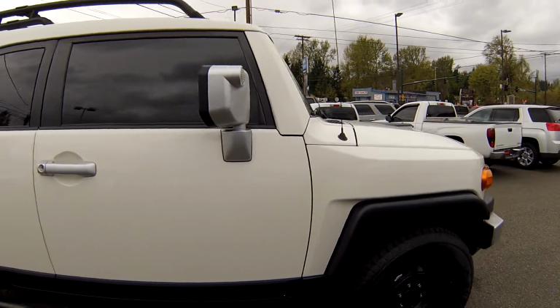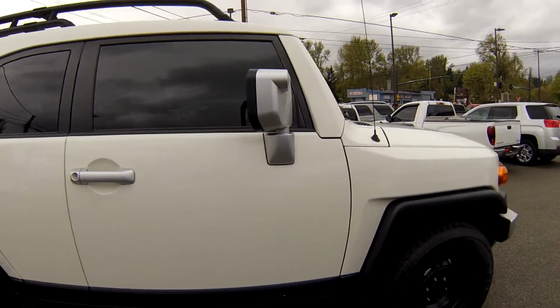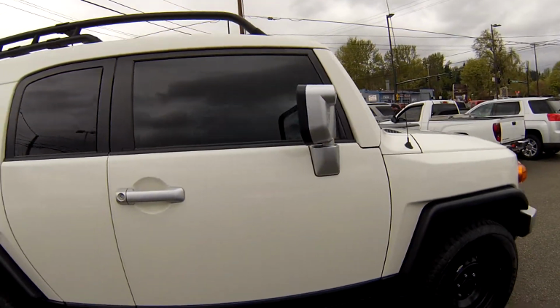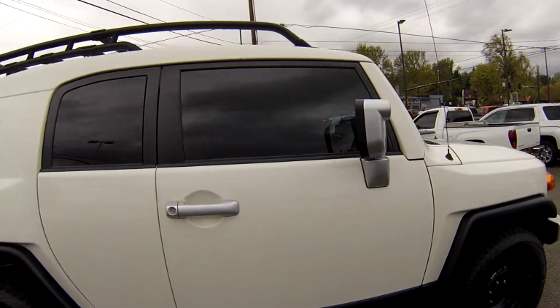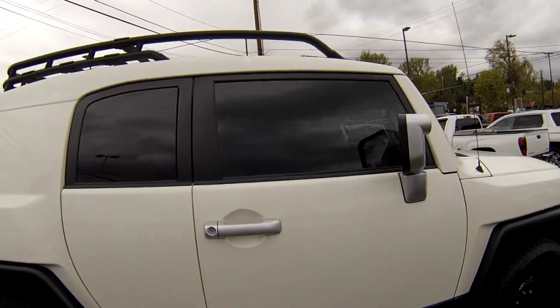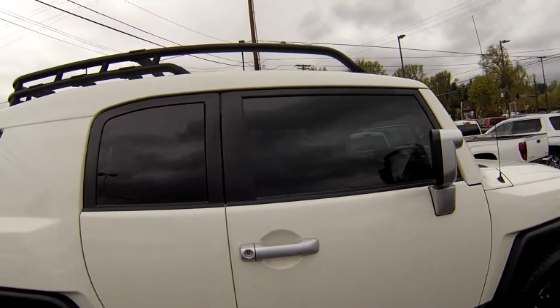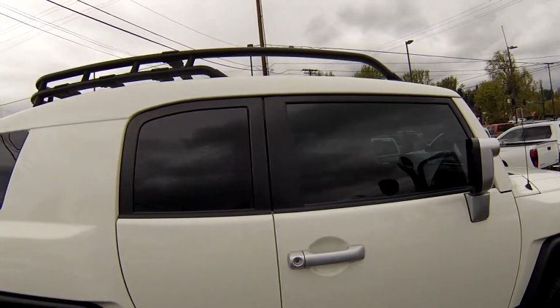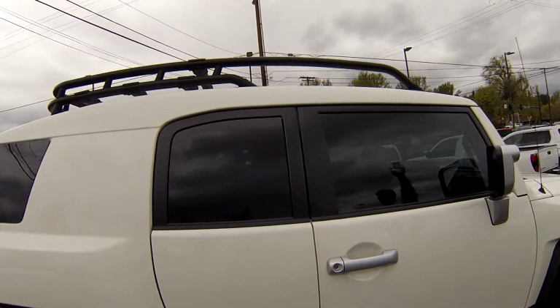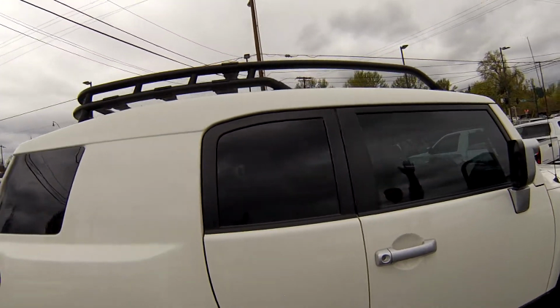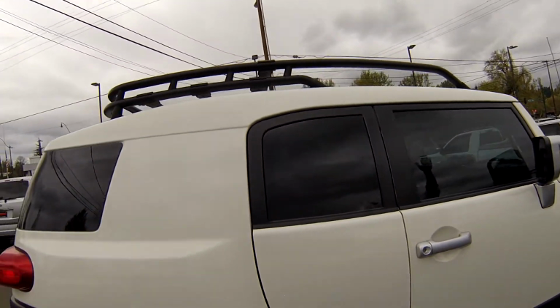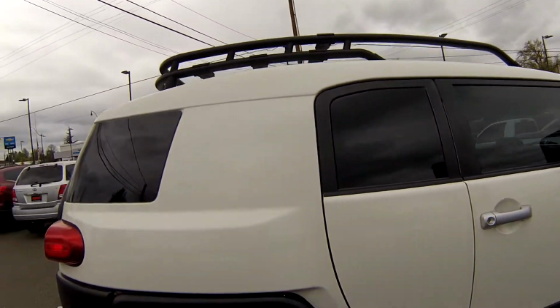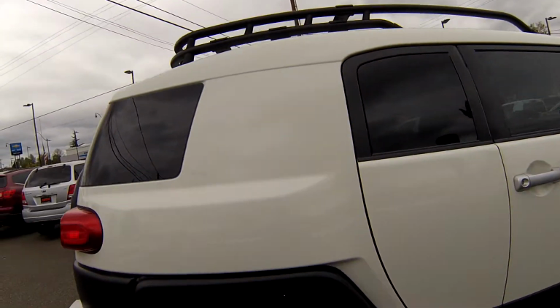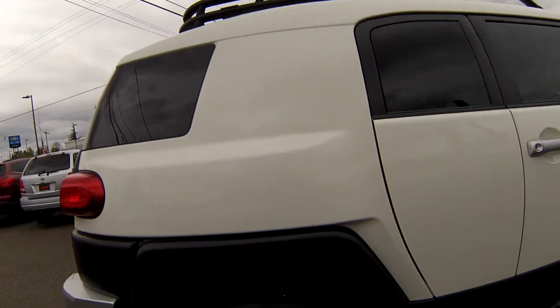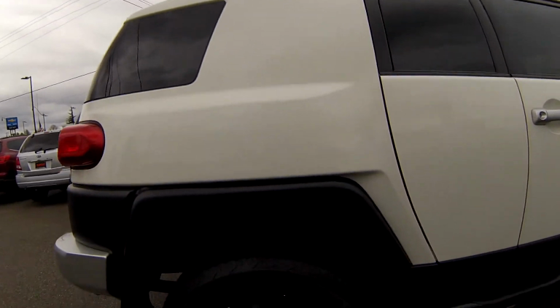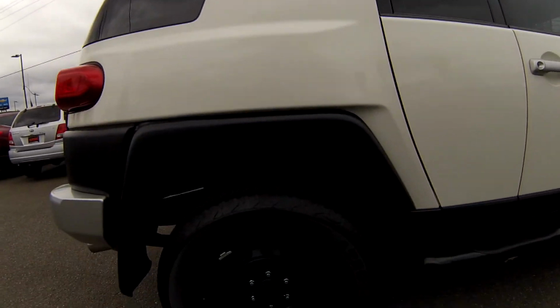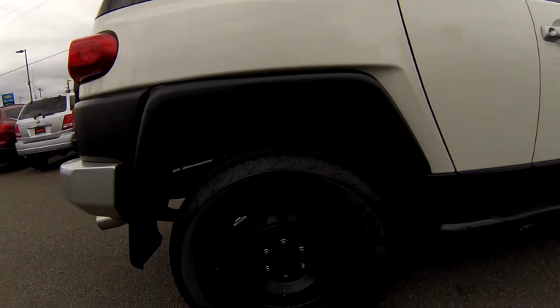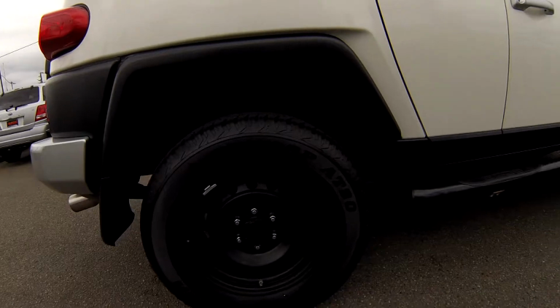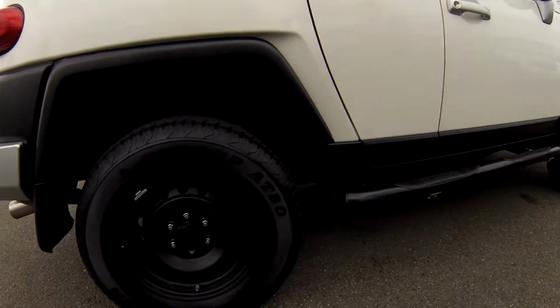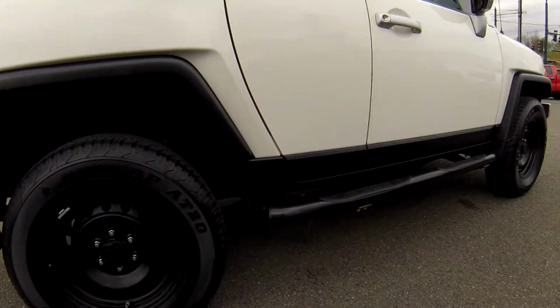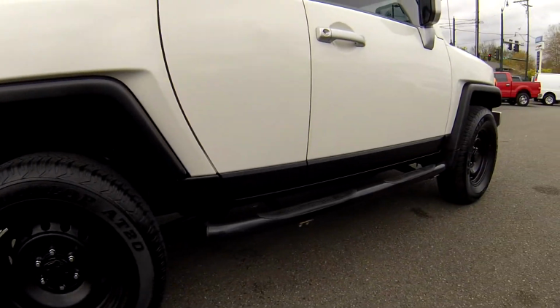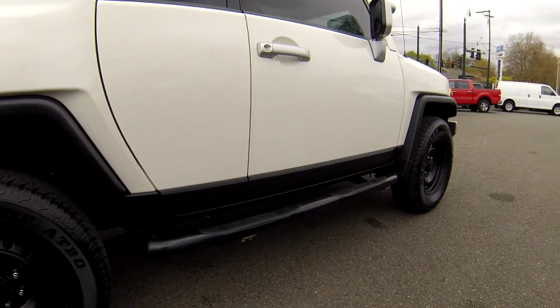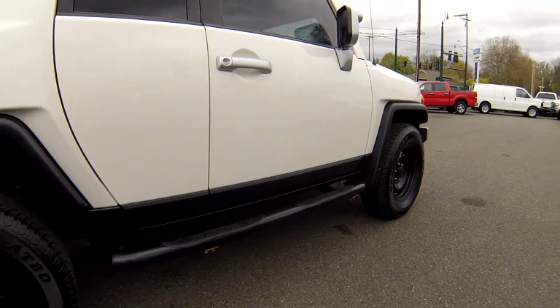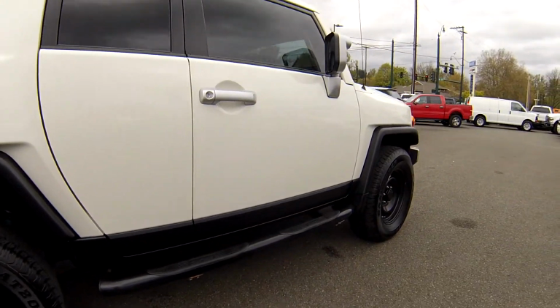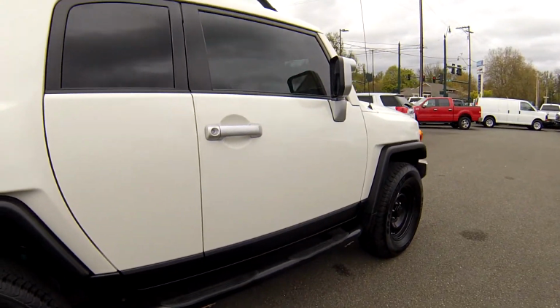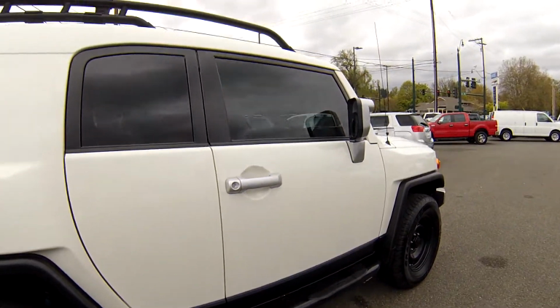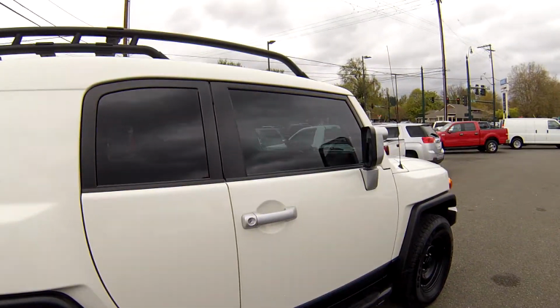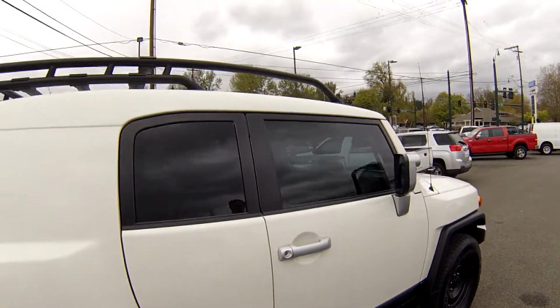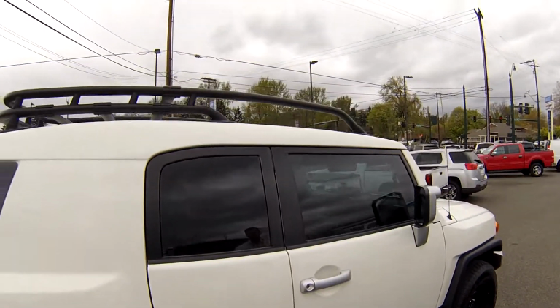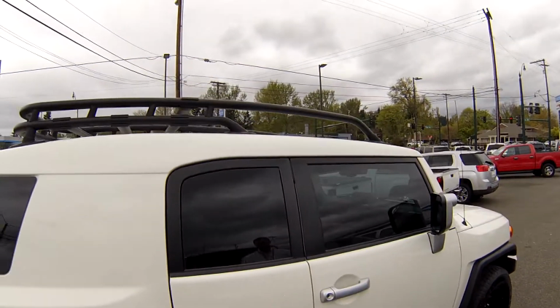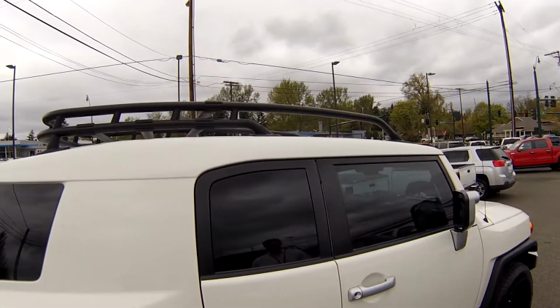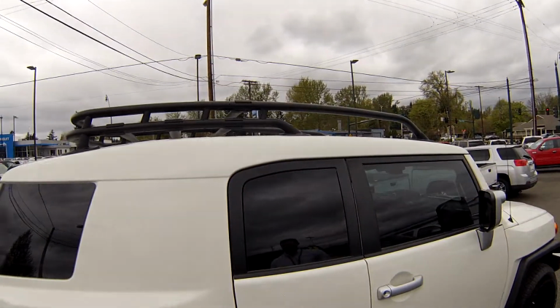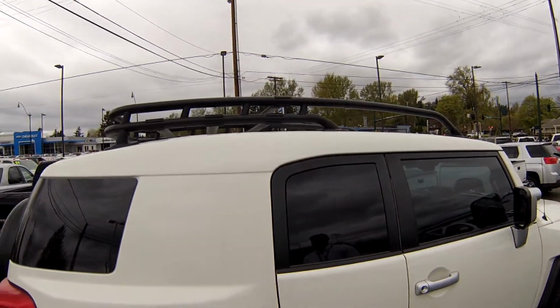Some nice nerf bars on the side, a nice roof rack to store all your camping gear, and nice new tires and wheels. This truck has it all.